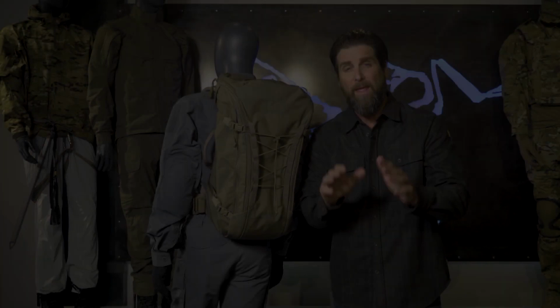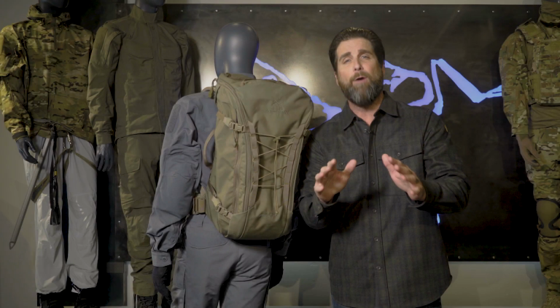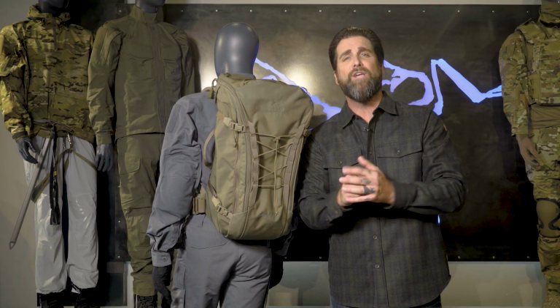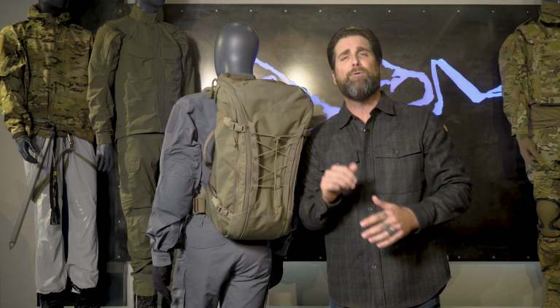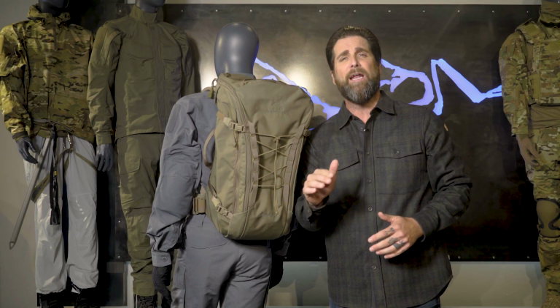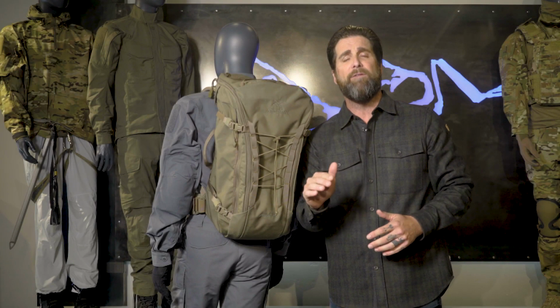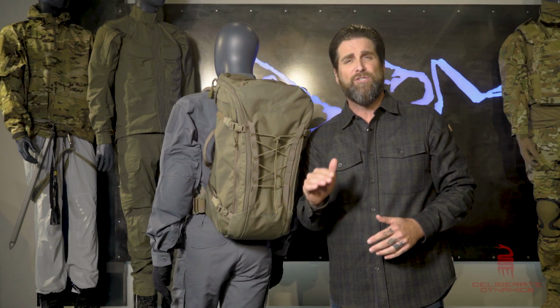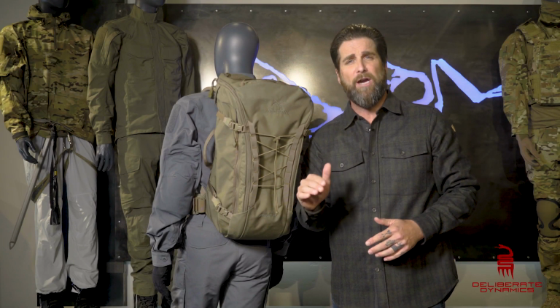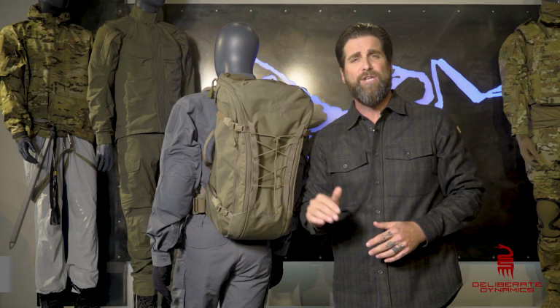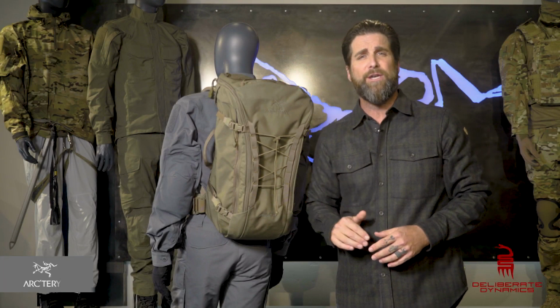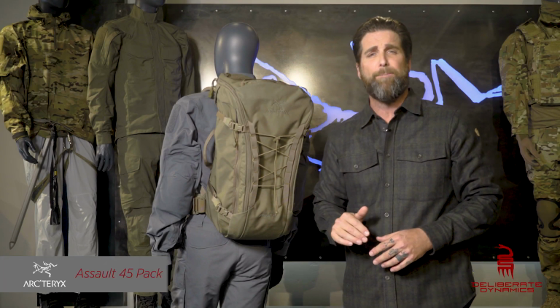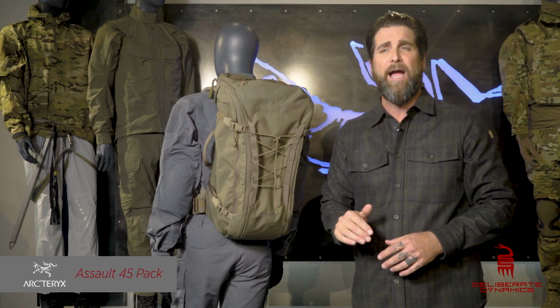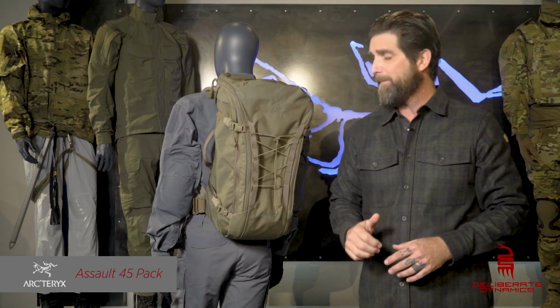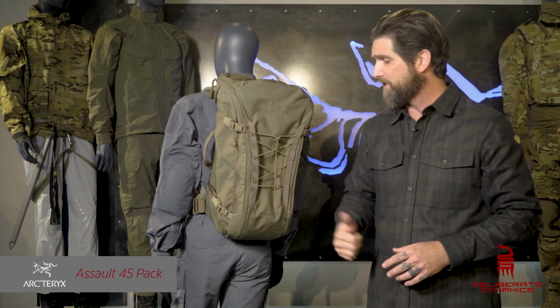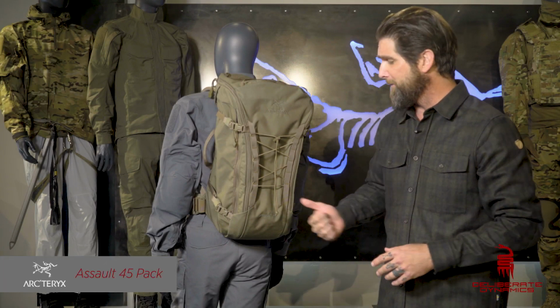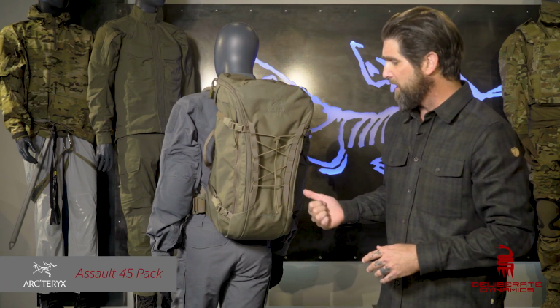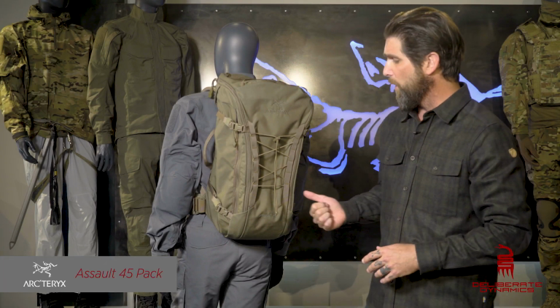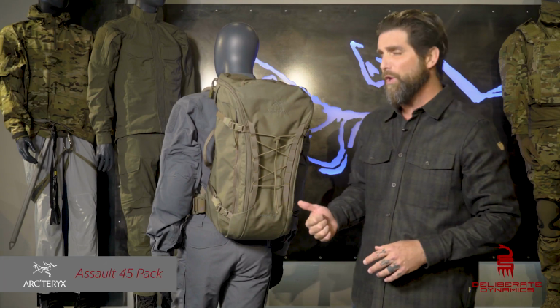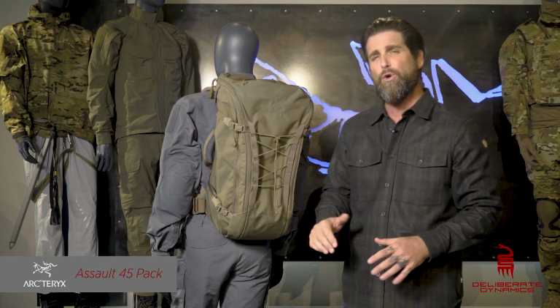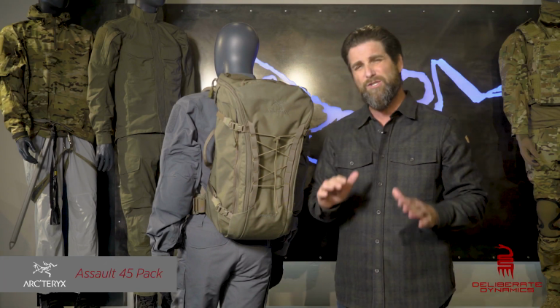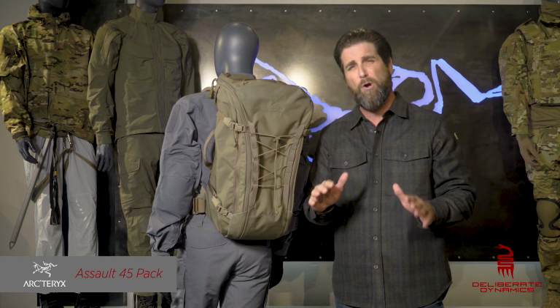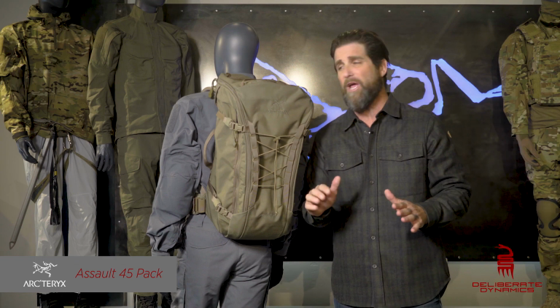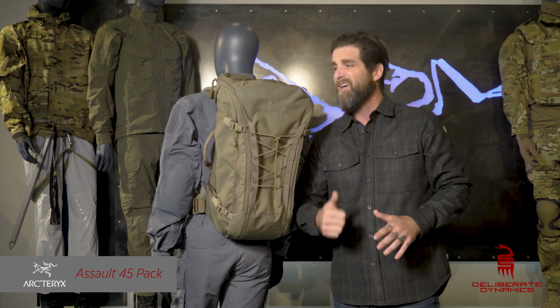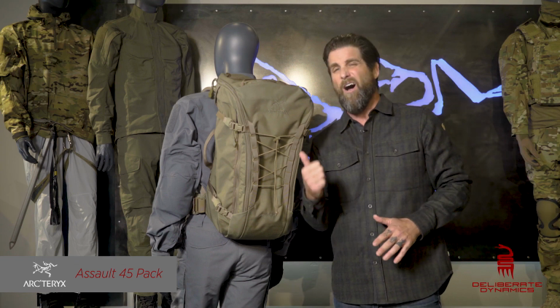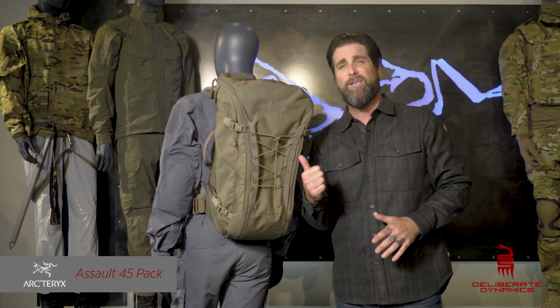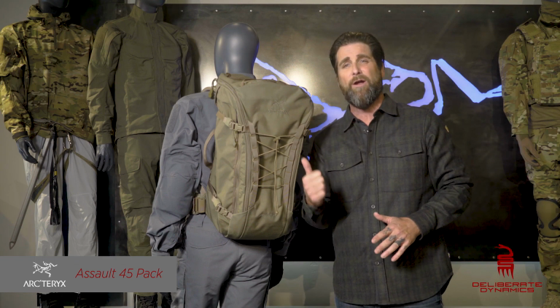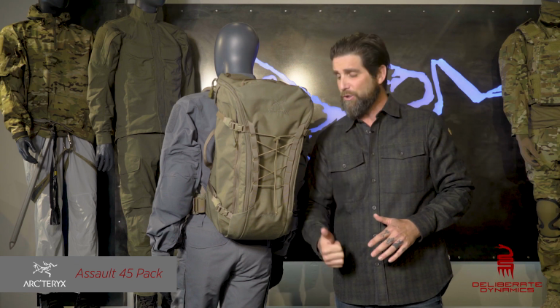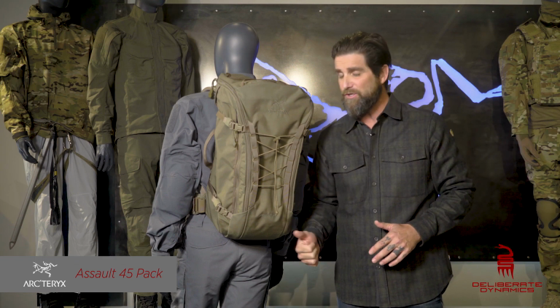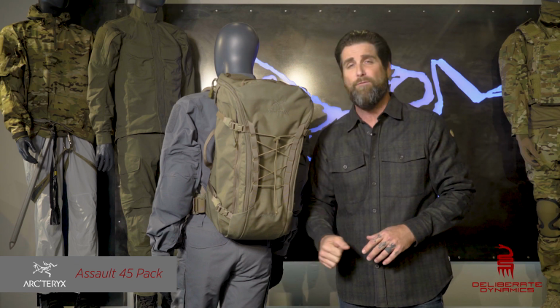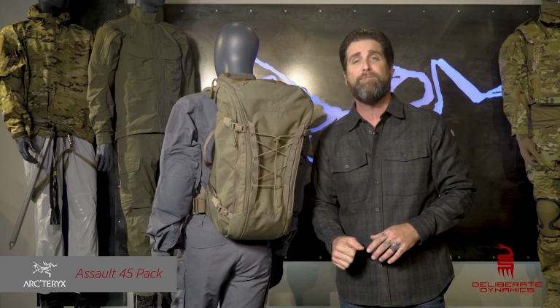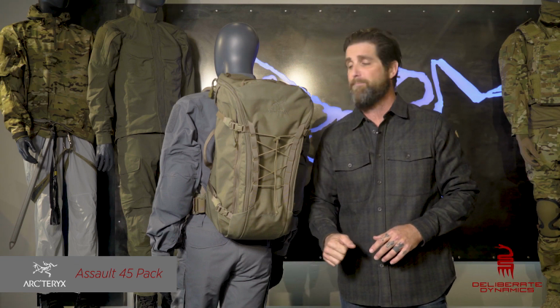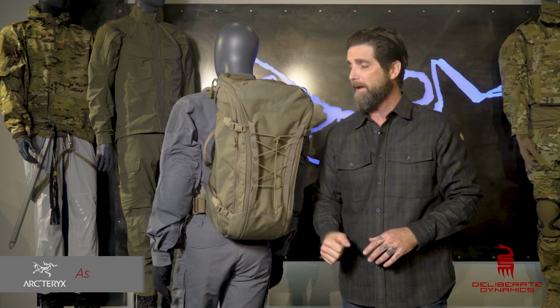Hey, what's up? I'm Grant, one of the instructors here at Deliberate Dynamics. Today I'm going to give you a real quick smoke check on Arc'teryx's new Assault 45 pack.